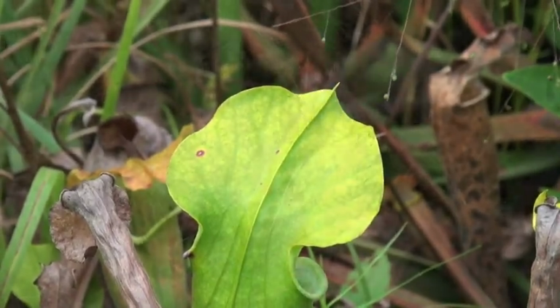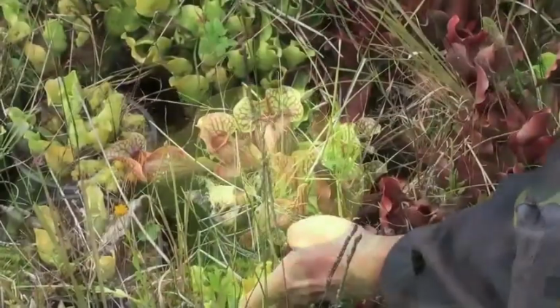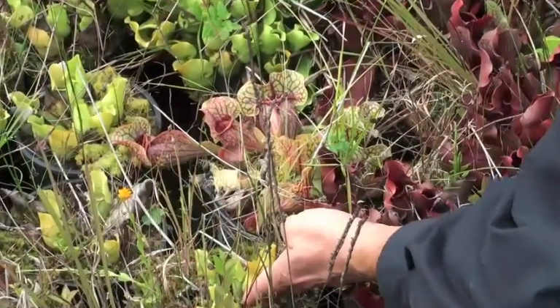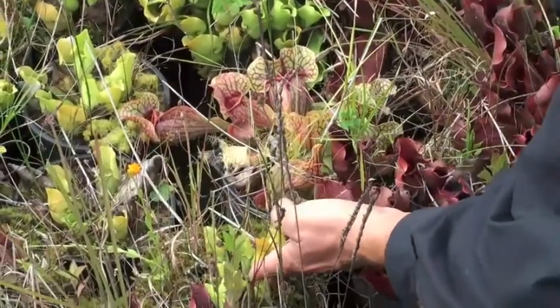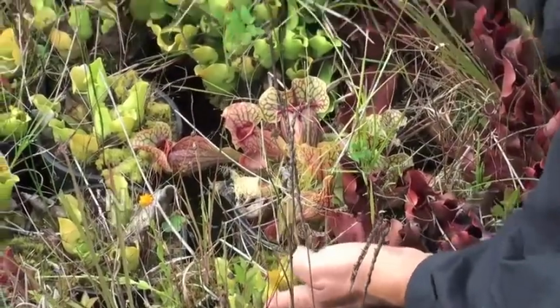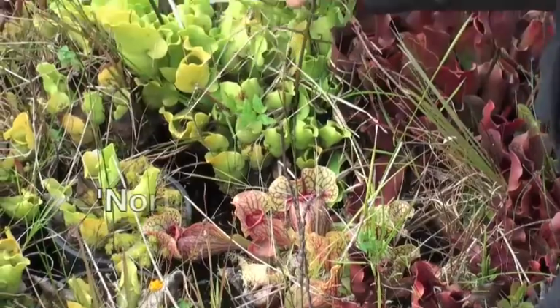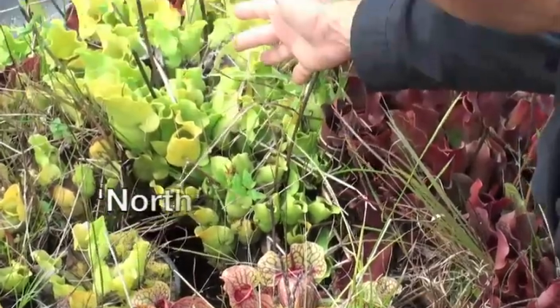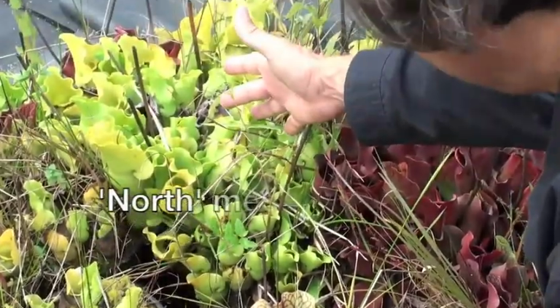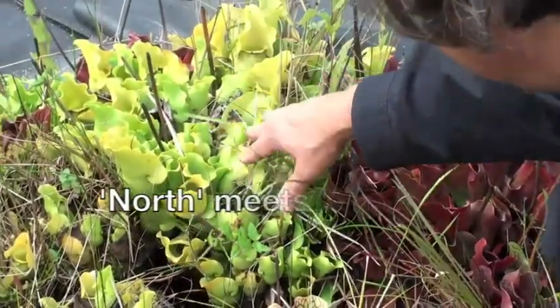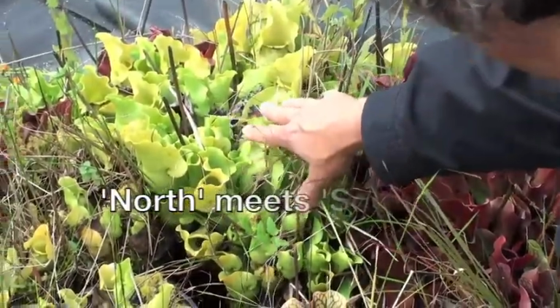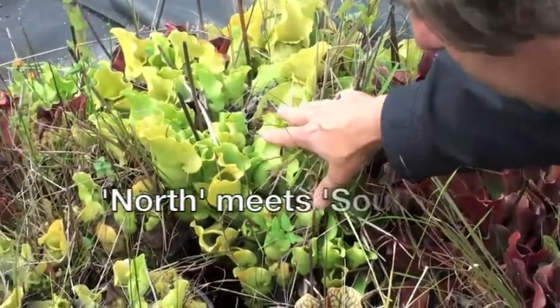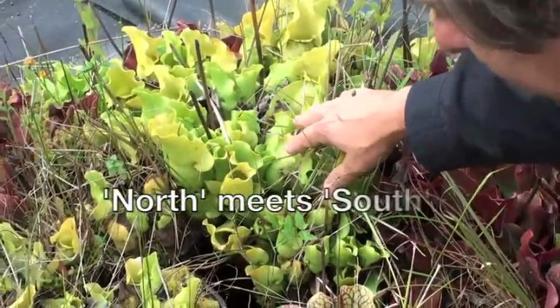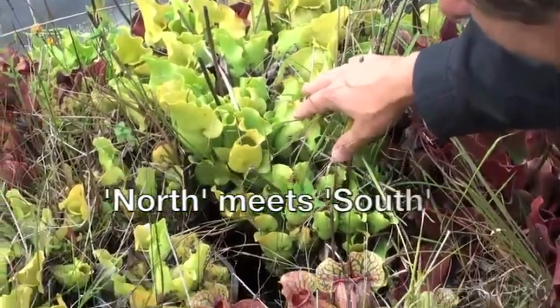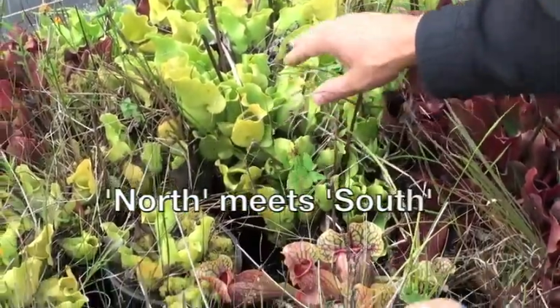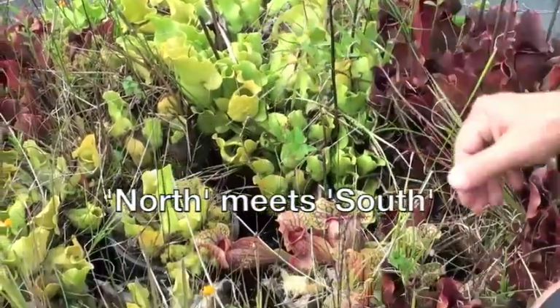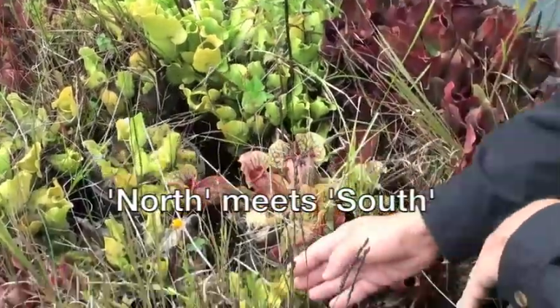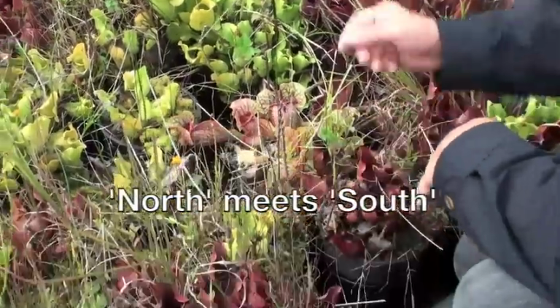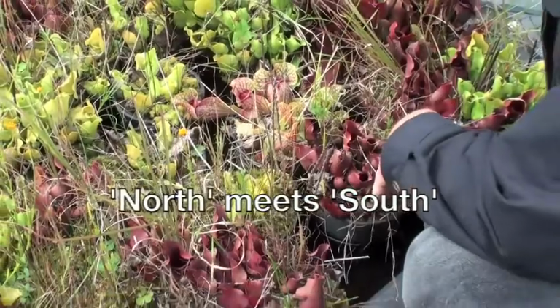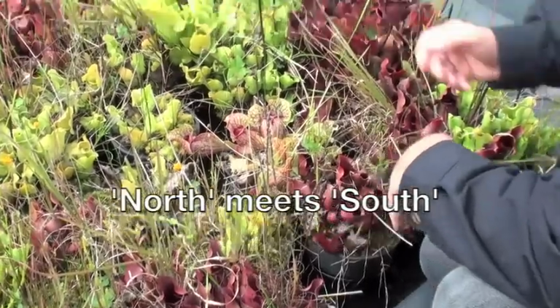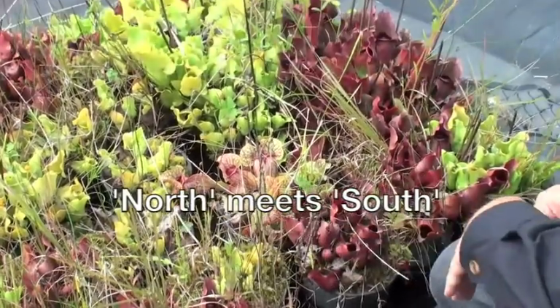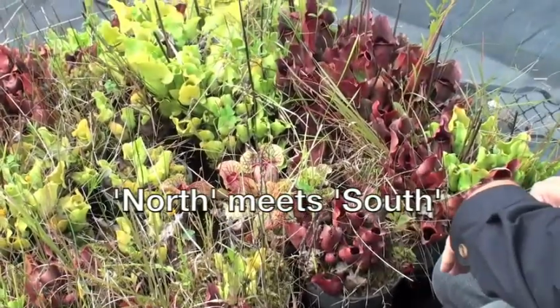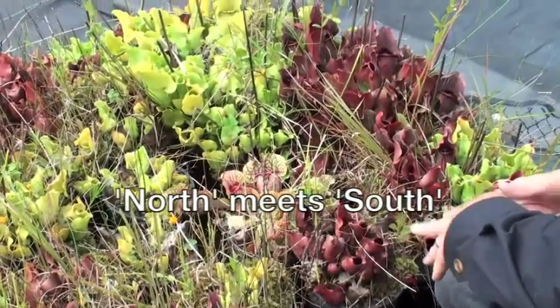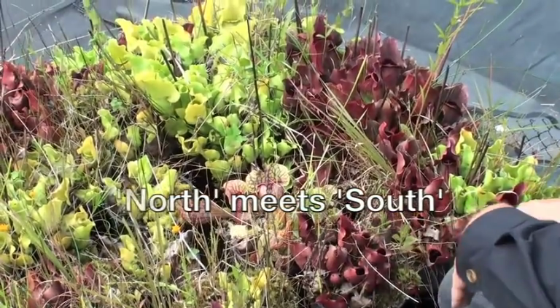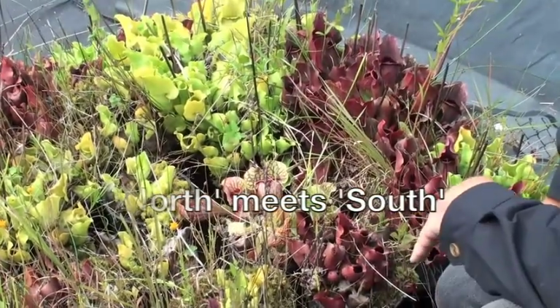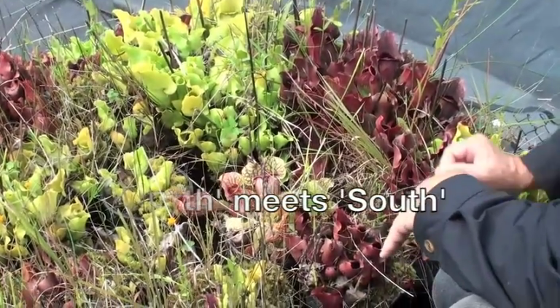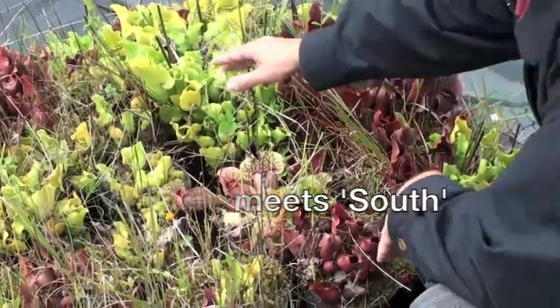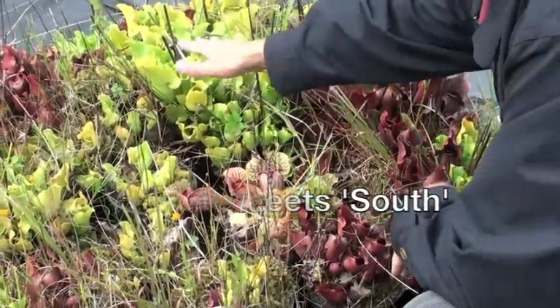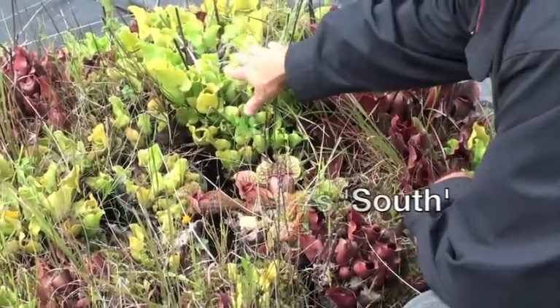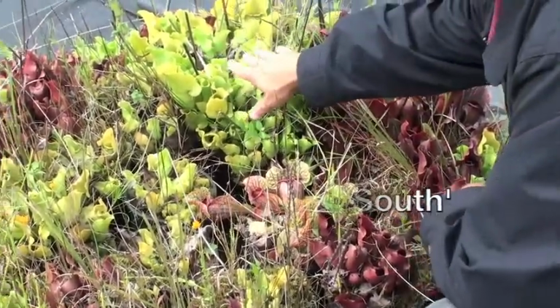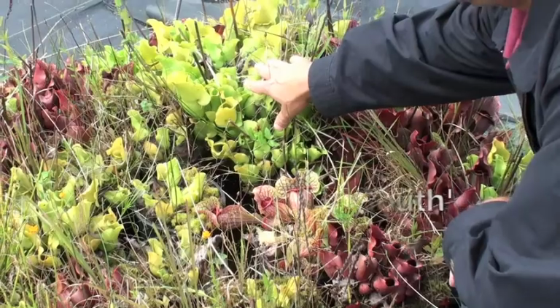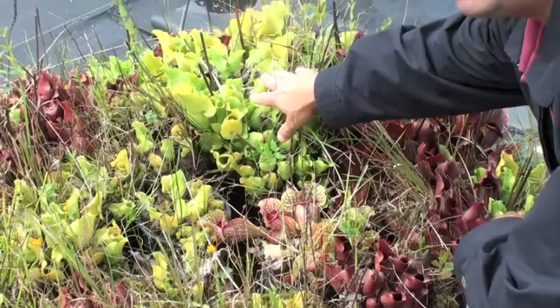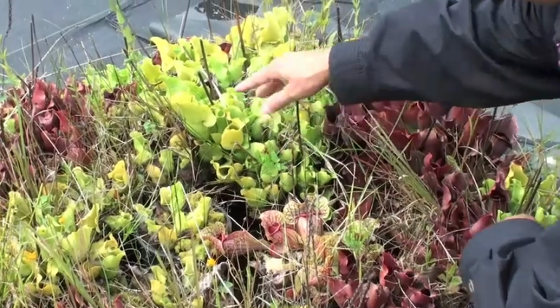Some plants are more vigorous than others, so that's one clone, that's a different clone — very different amounts of vigor. So we'll probably start making a selection here. Obviously, that one is a winning clone.